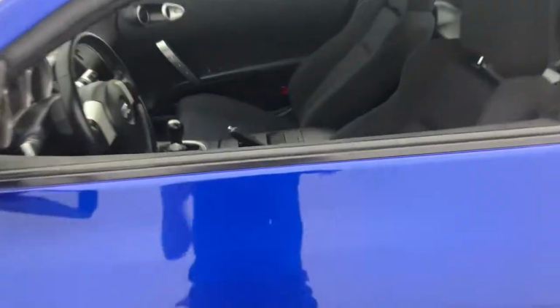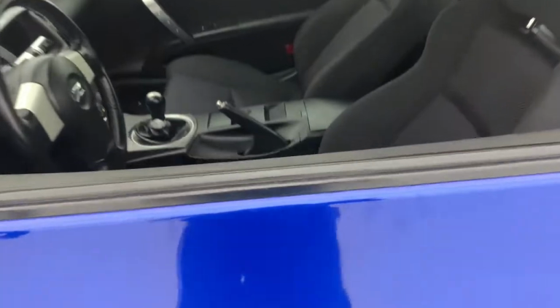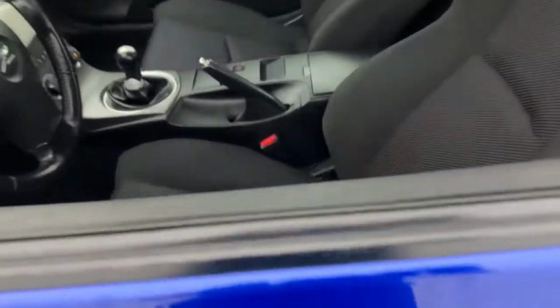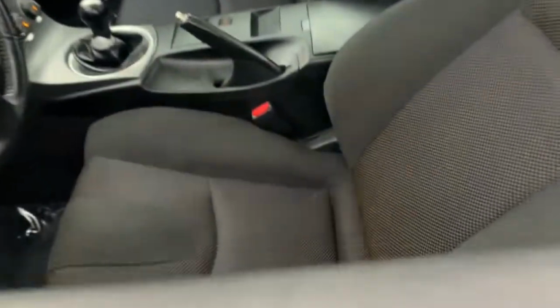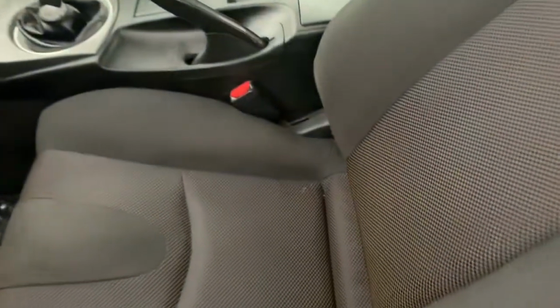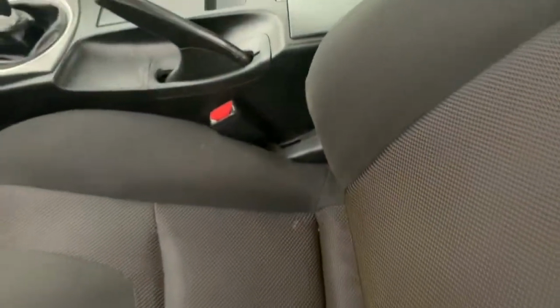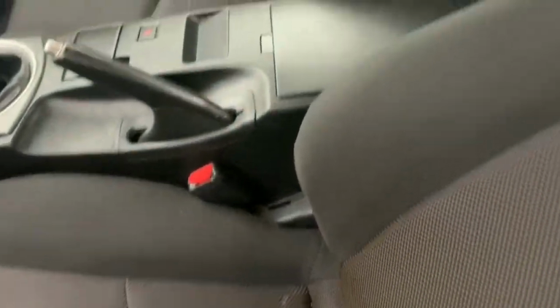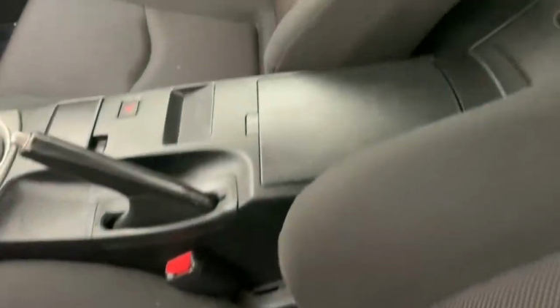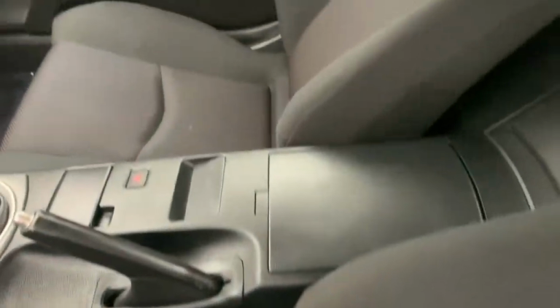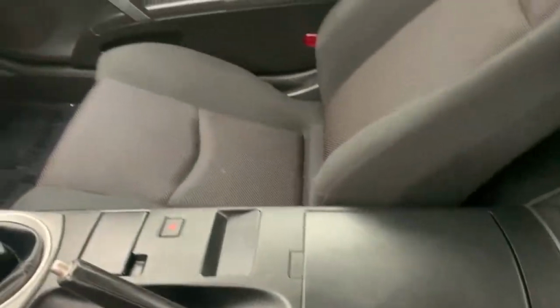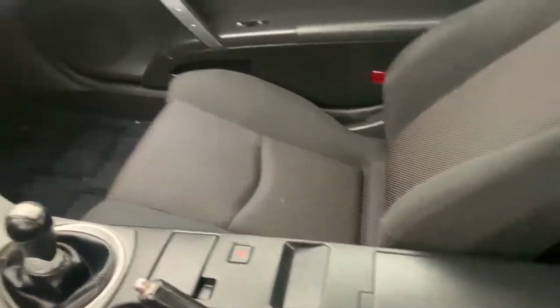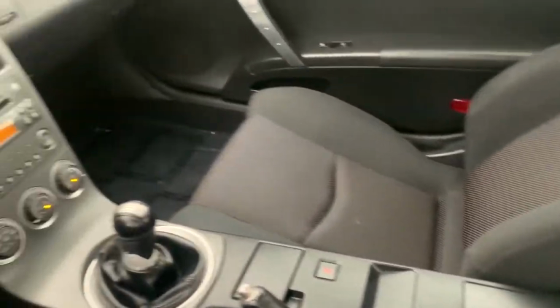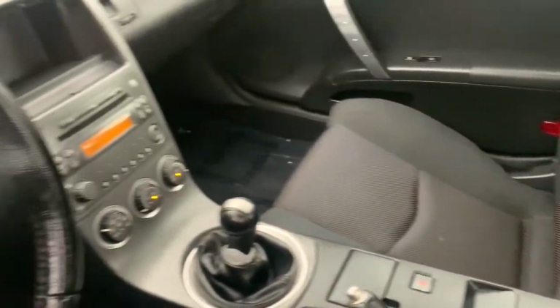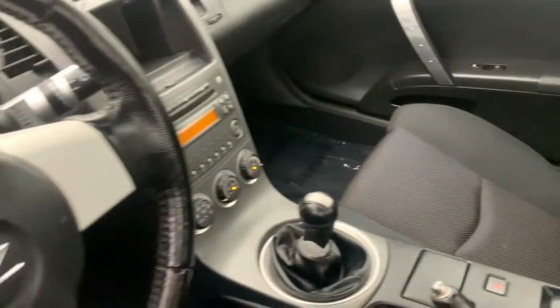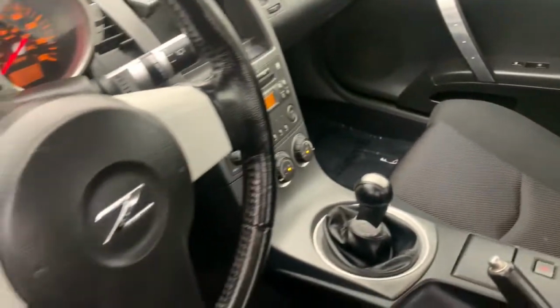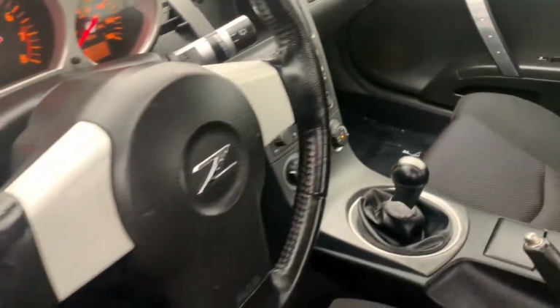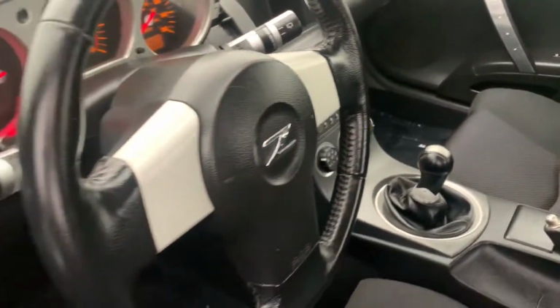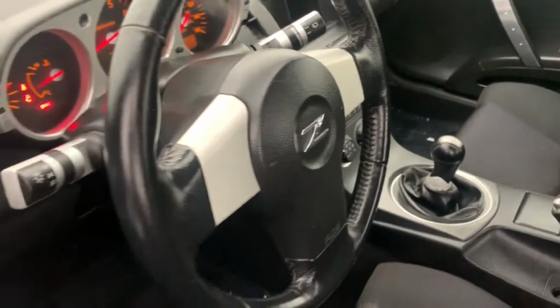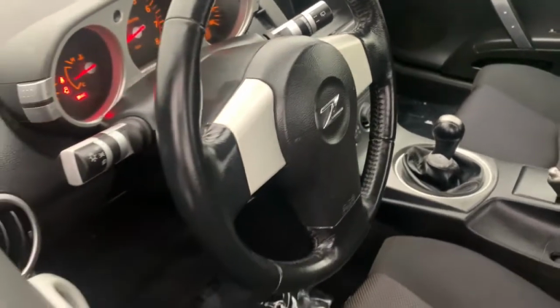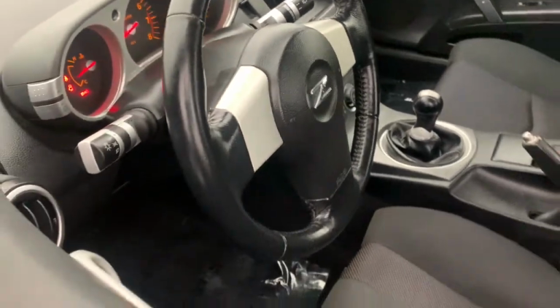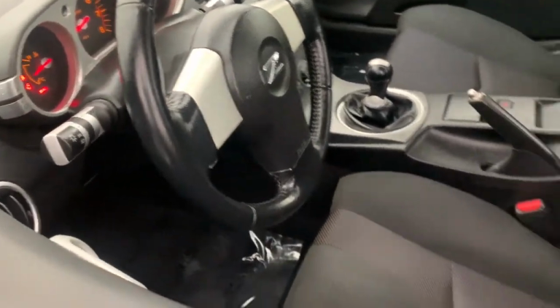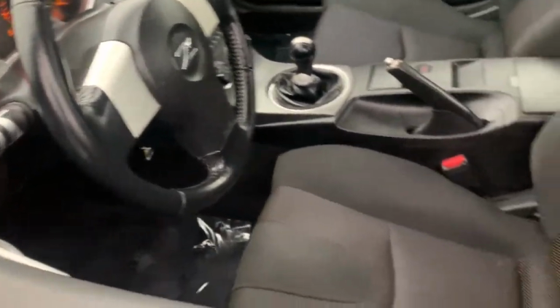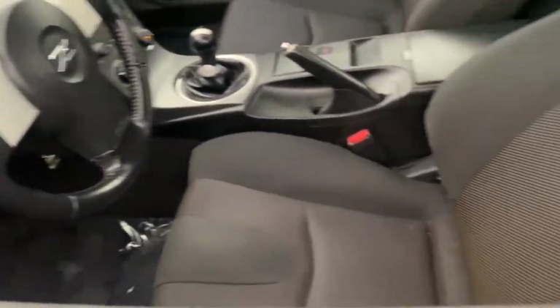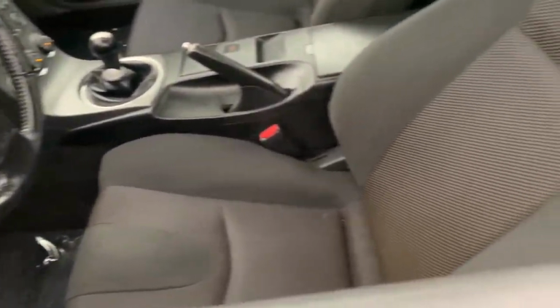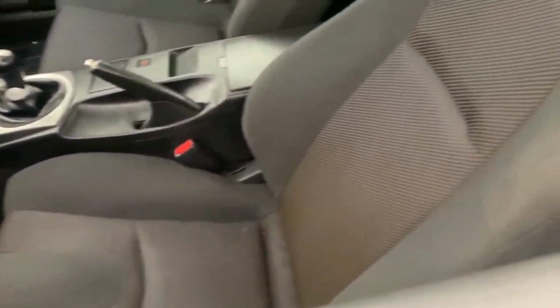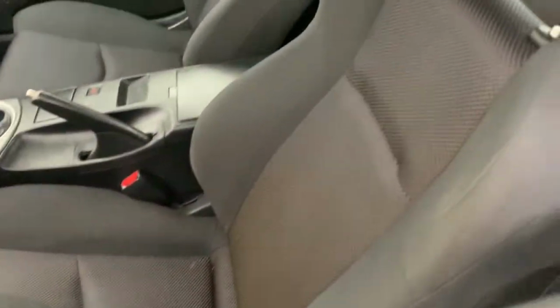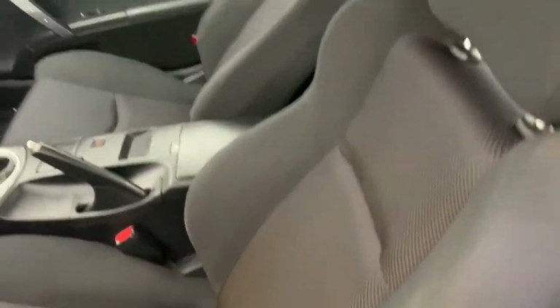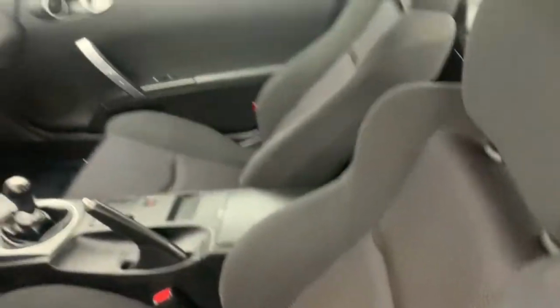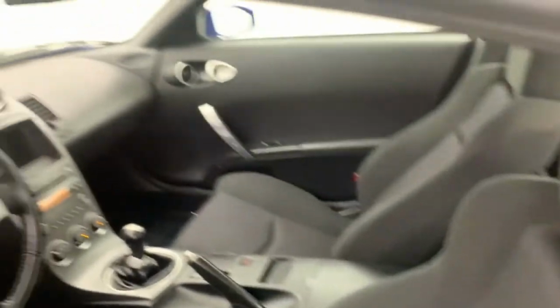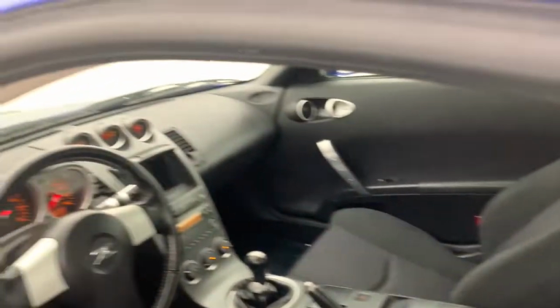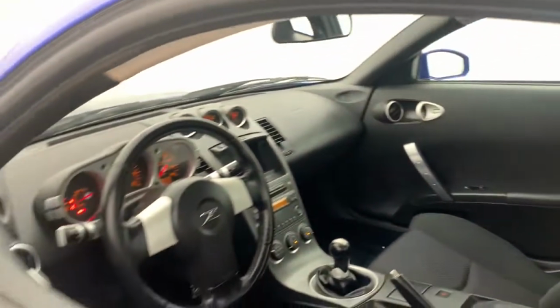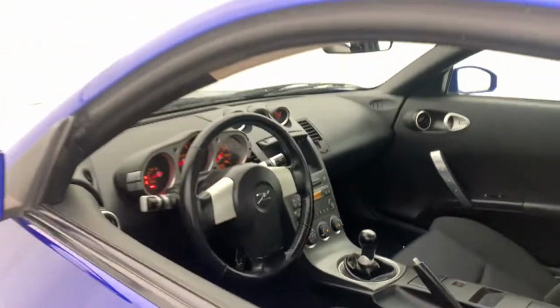This vehicle delivers the best of sporty styling and modern efficiency. Confidence comes standard thanks to driver-focused design, state-of-the-art safety features, and a premium feel.